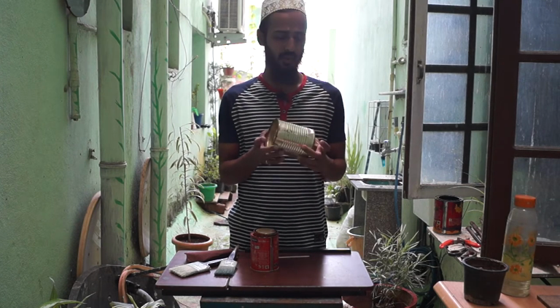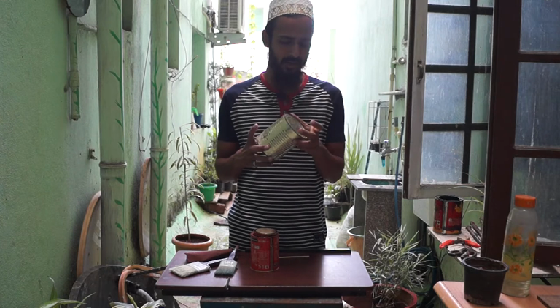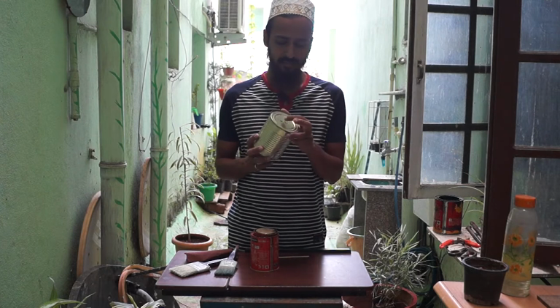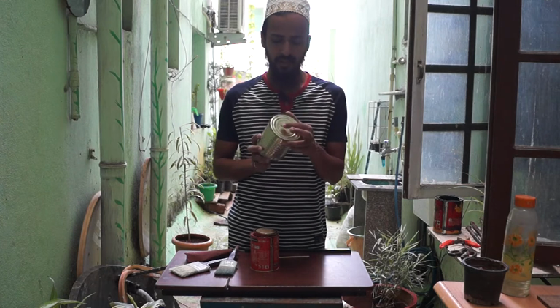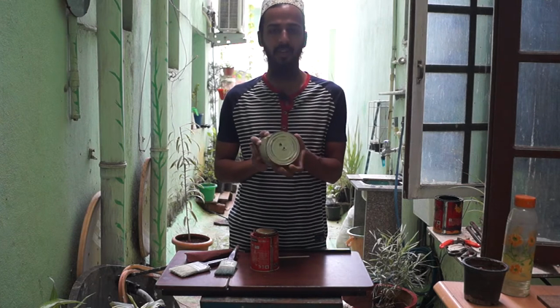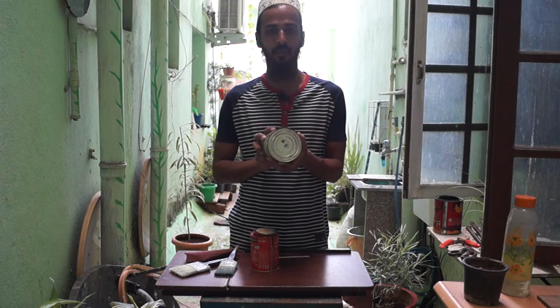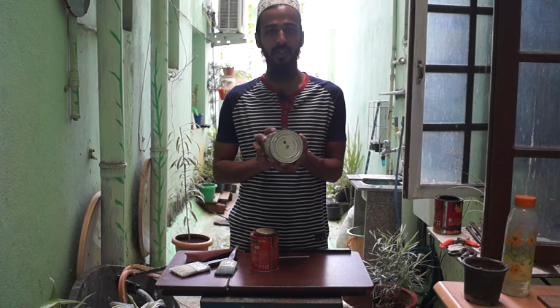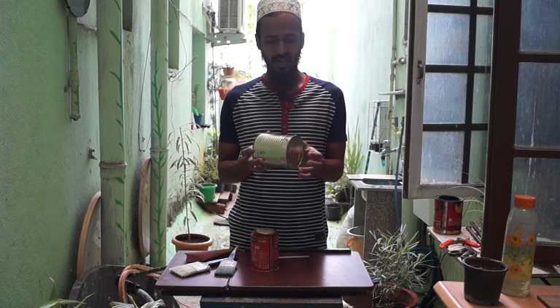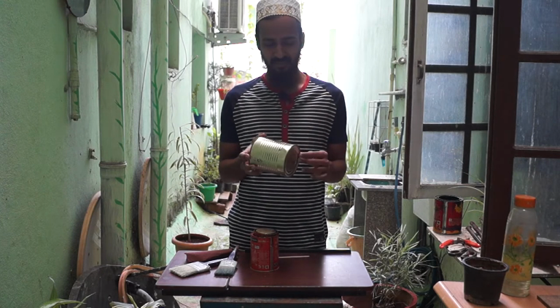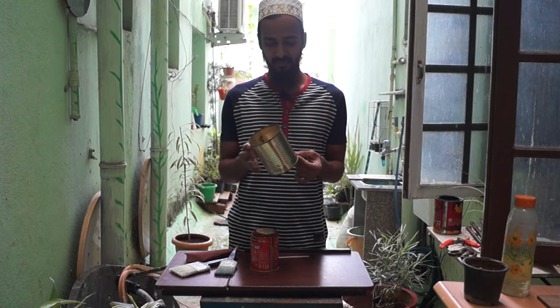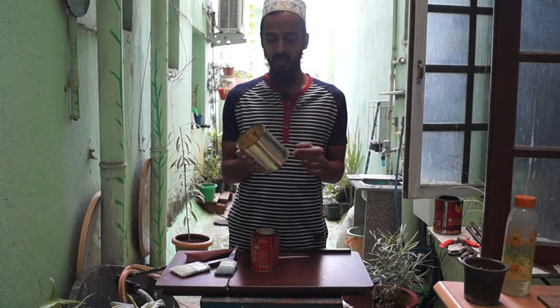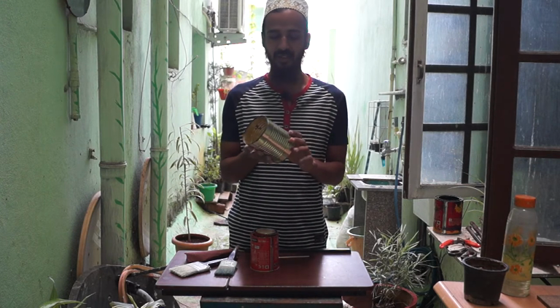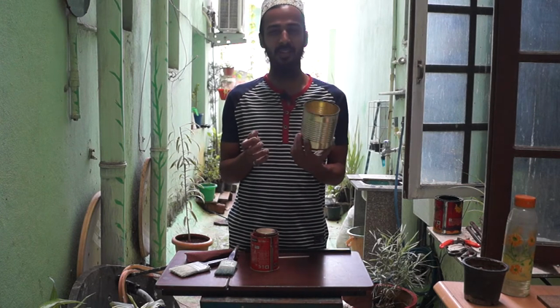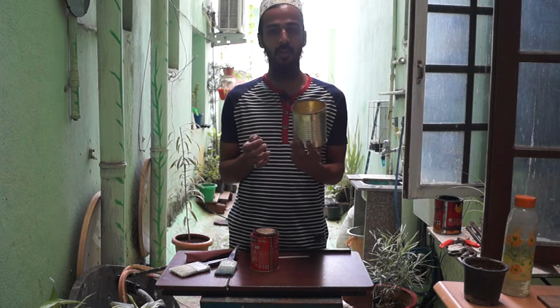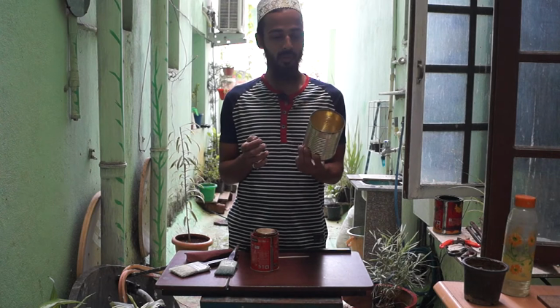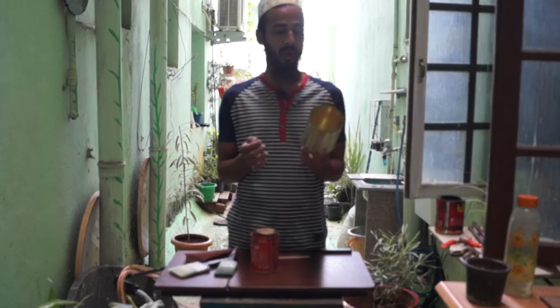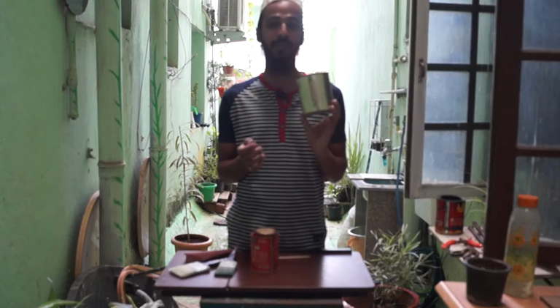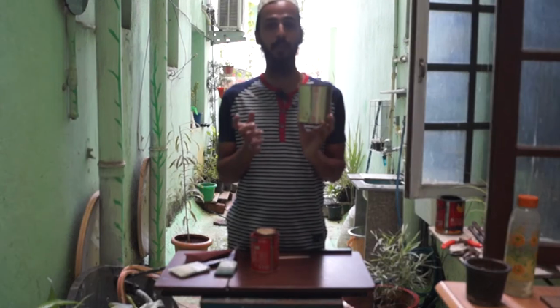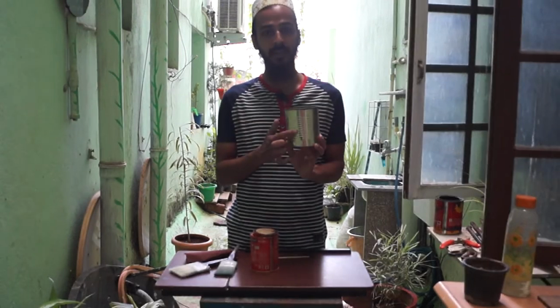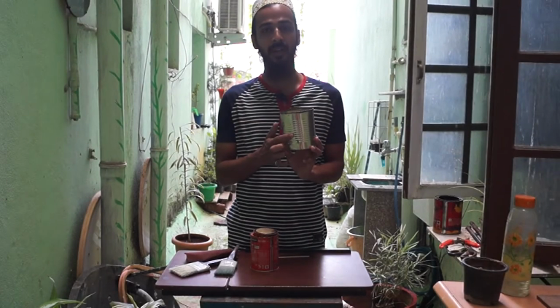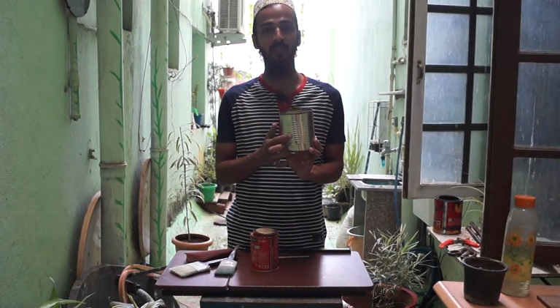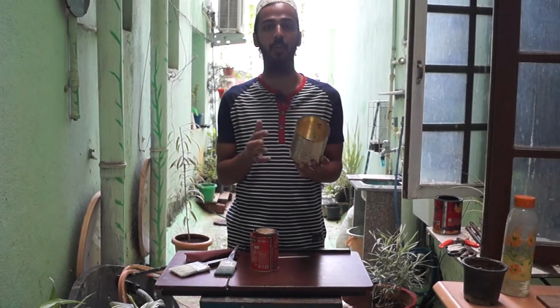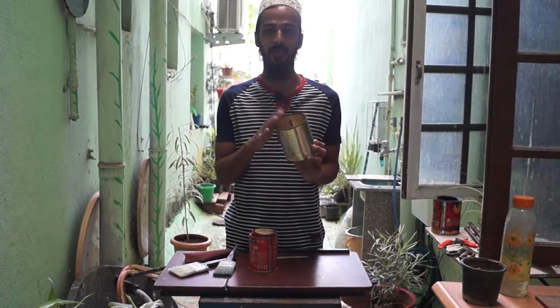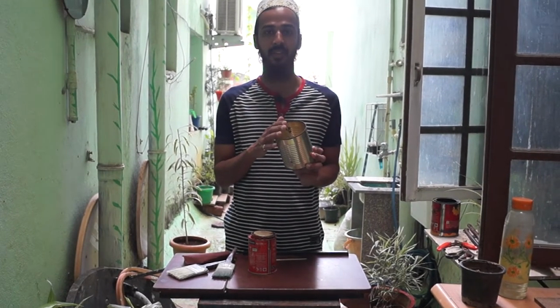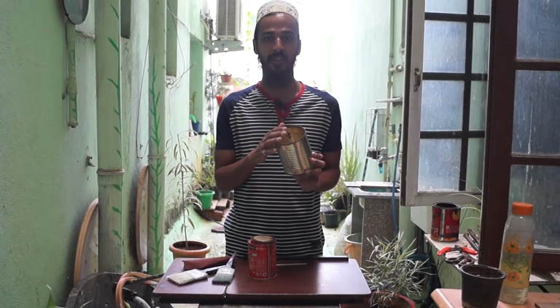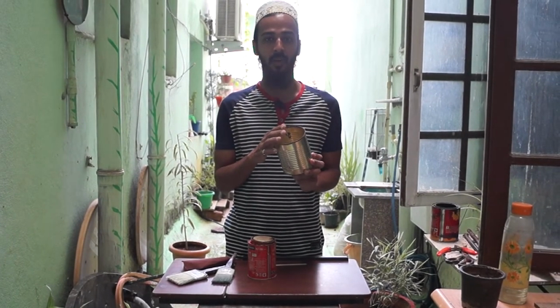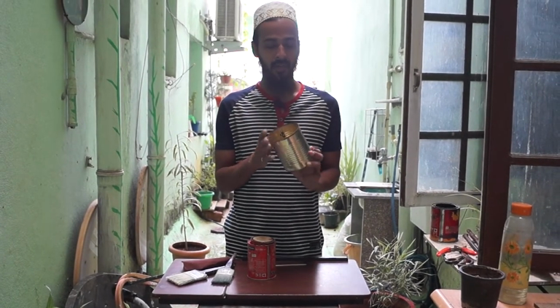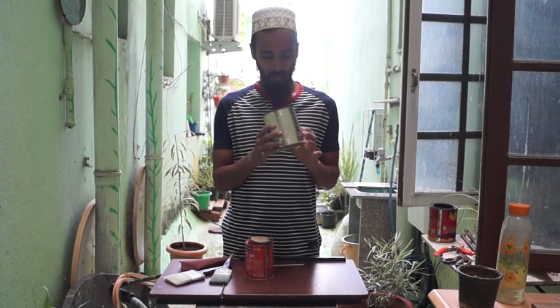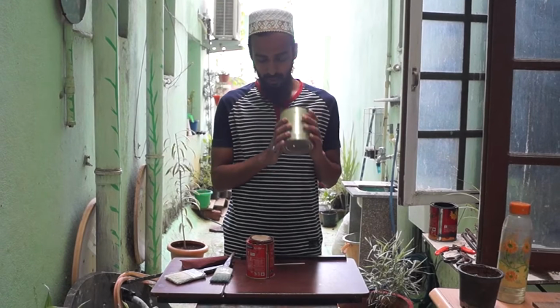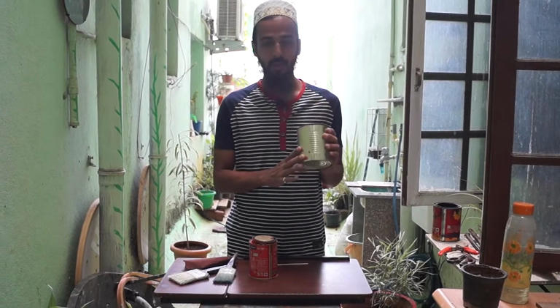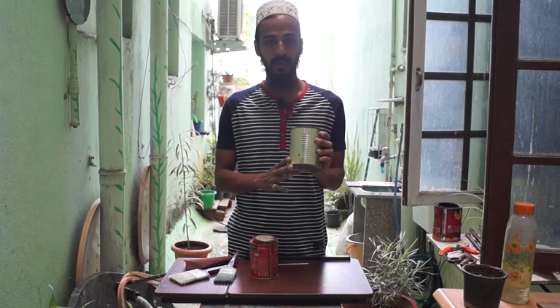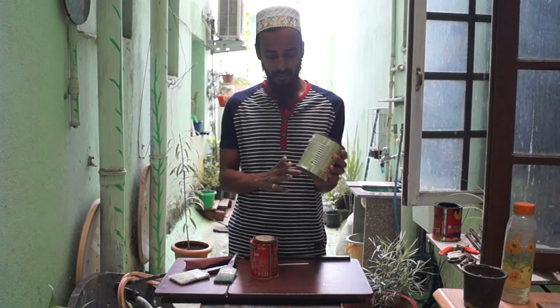I had already created a hole in this, but just growing a plant like this doesn't look good. So first we are going to paint it and then we are going to plant something inside. I'll show you how to paint it.